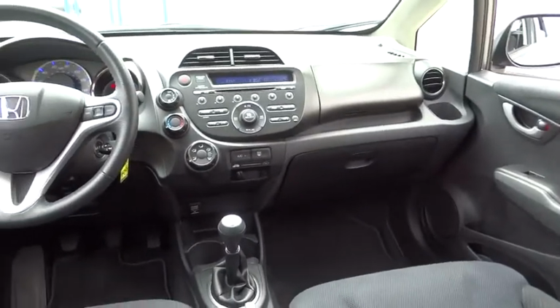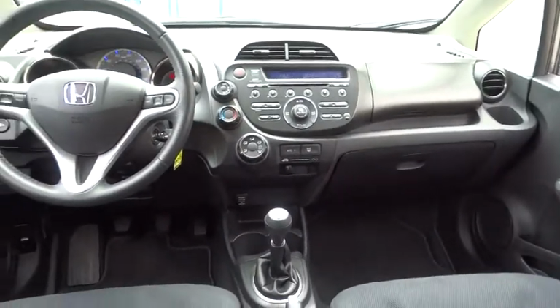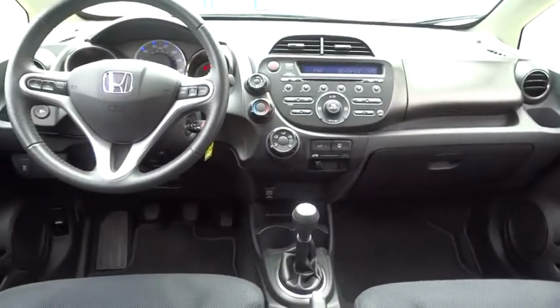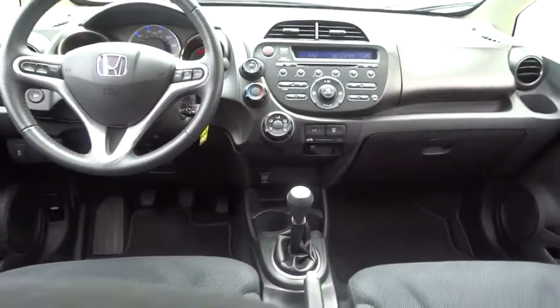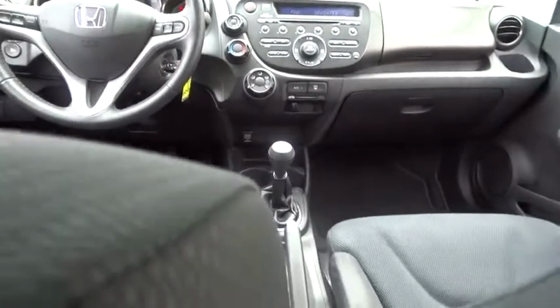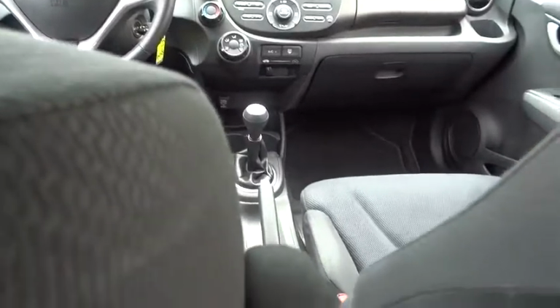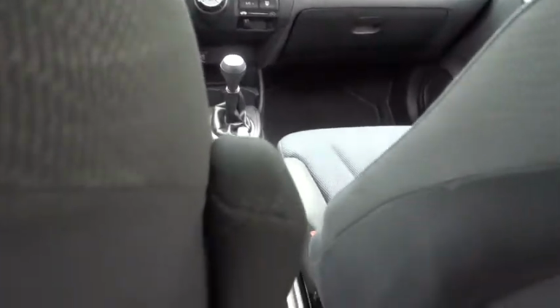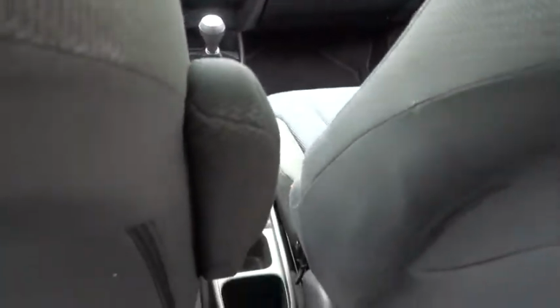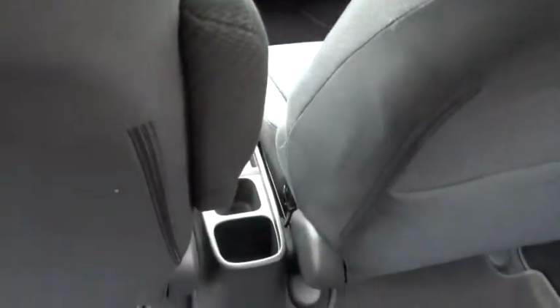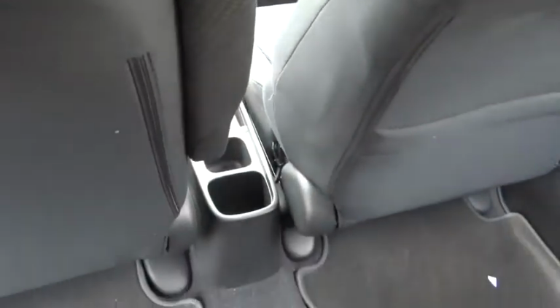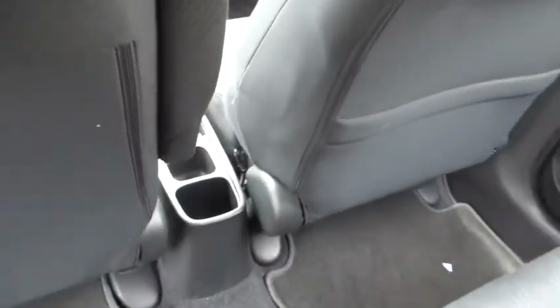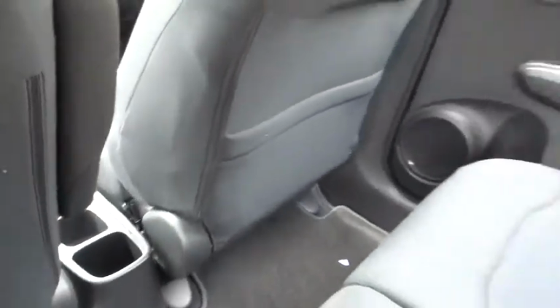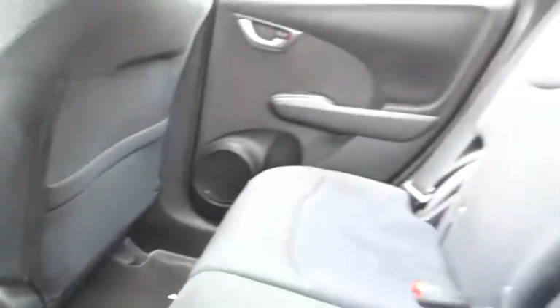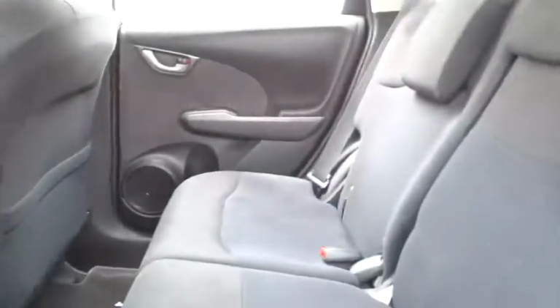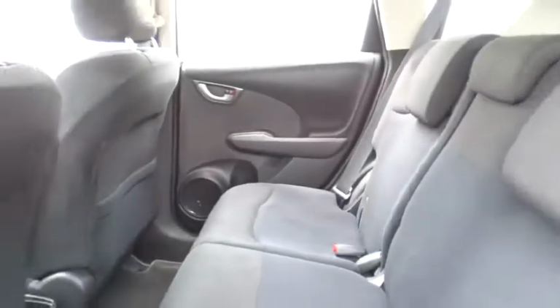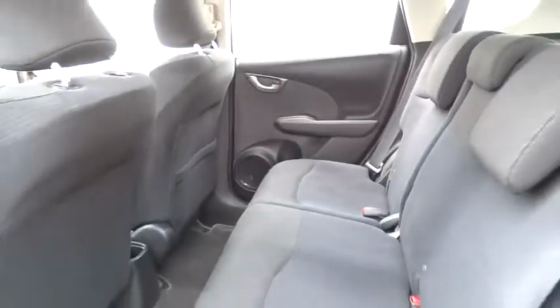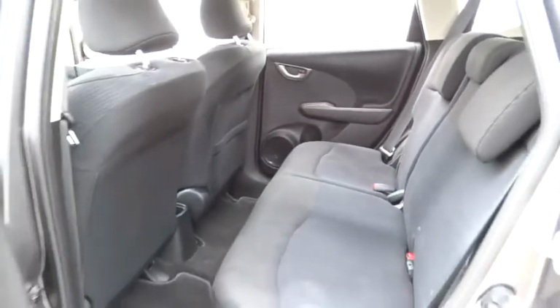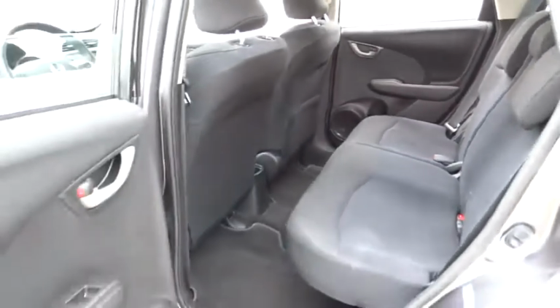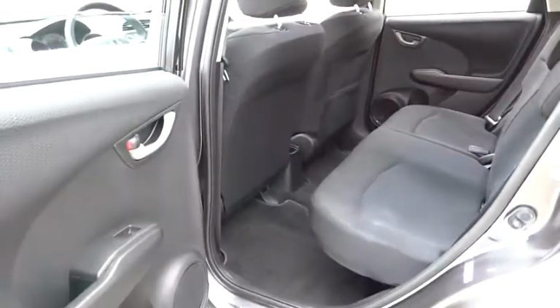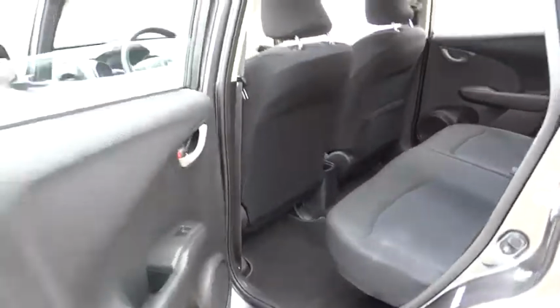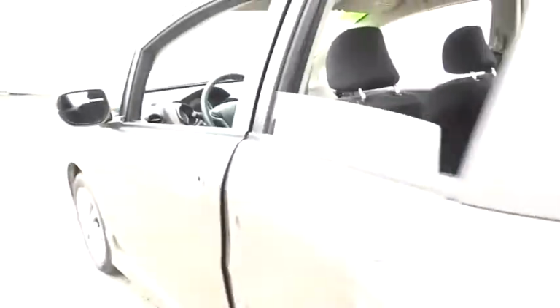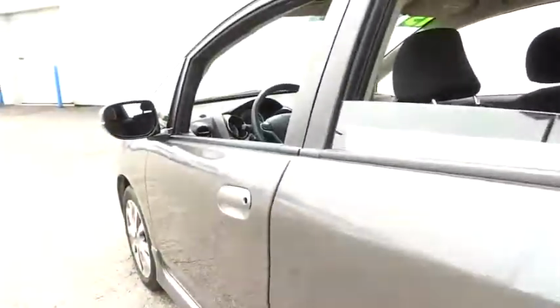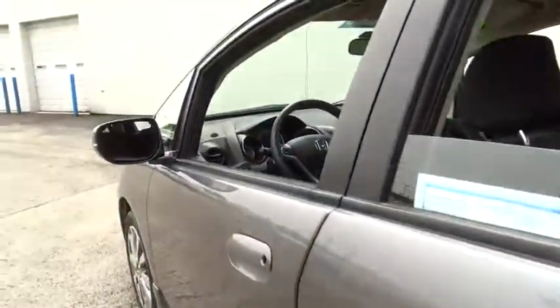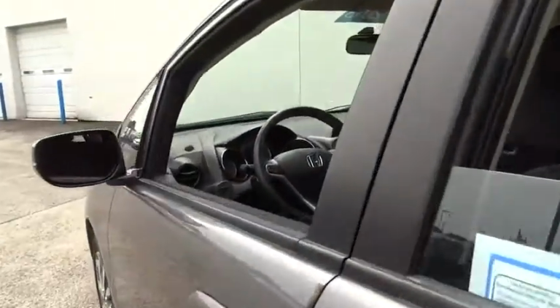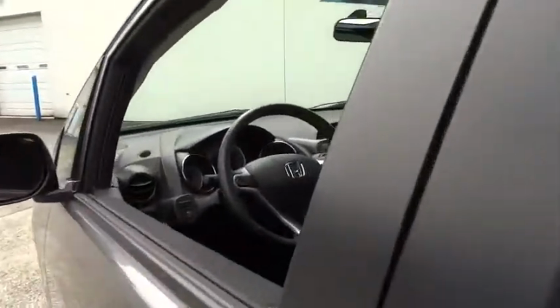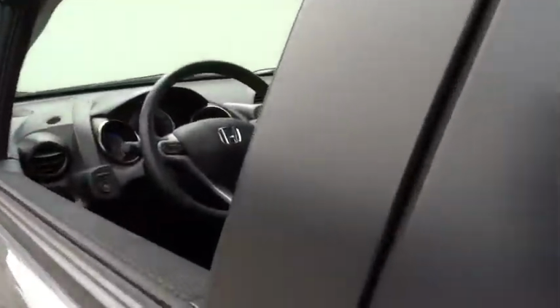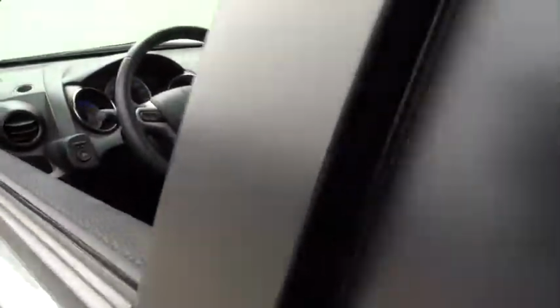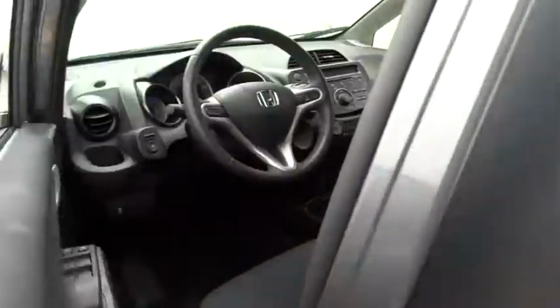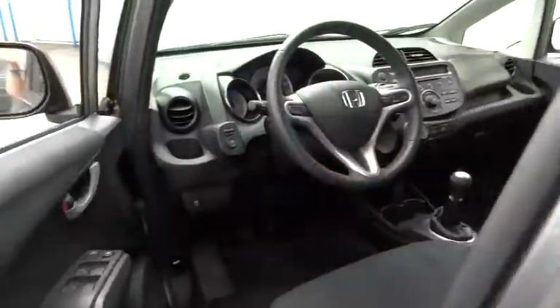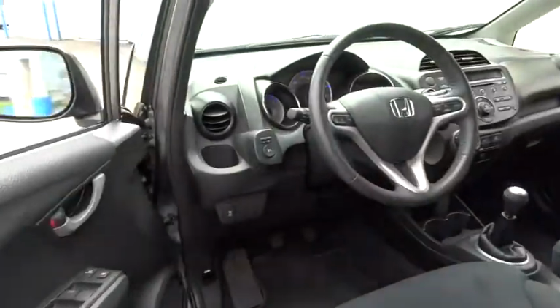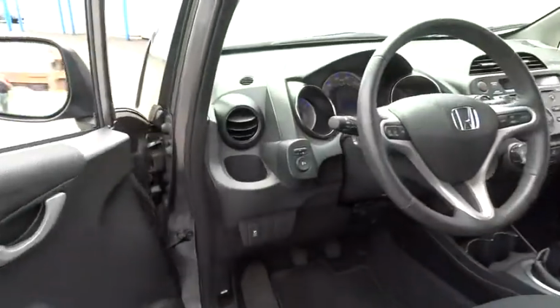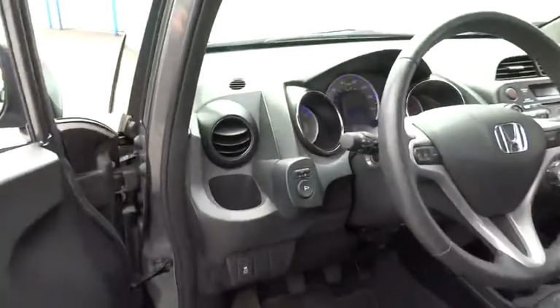Power door locks. This vehicle is CARFAX certified one owner and qualifies for the CARFAX buyback guarantee. This beauty is sure to make you the talk of the neighborhood, so call or drop in for a test drive today.